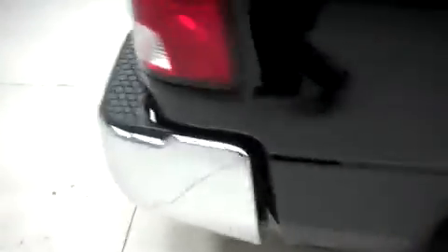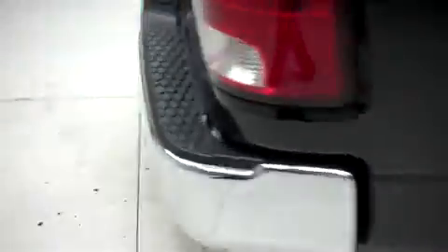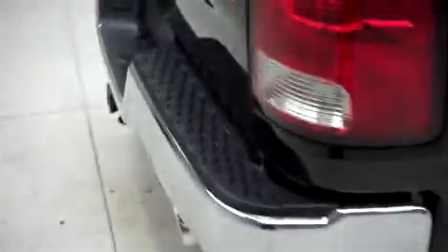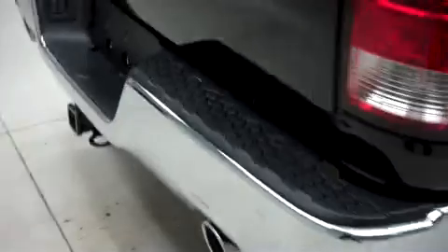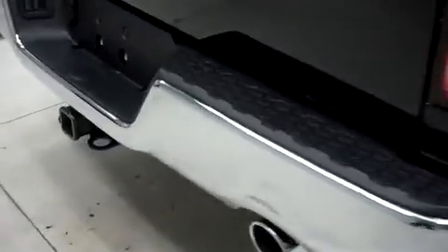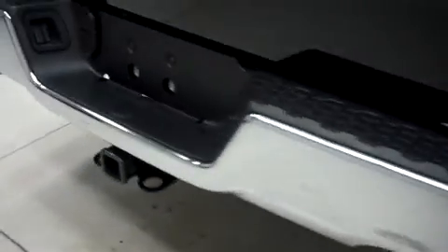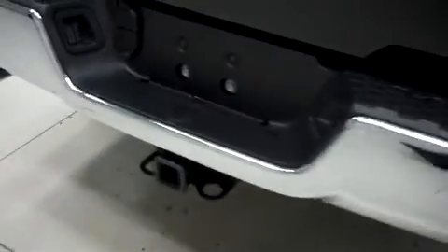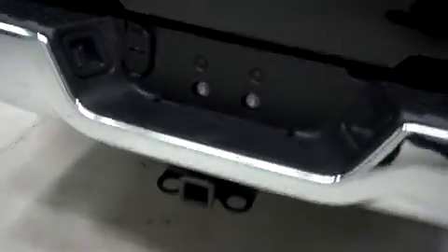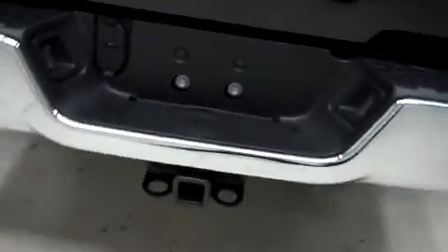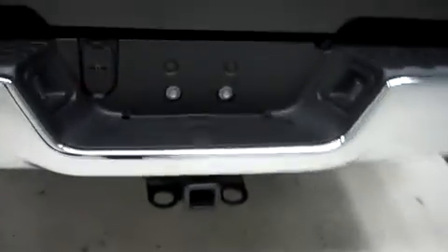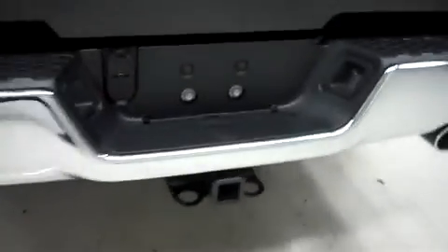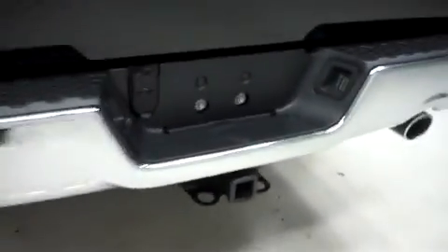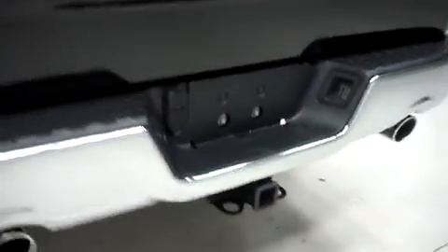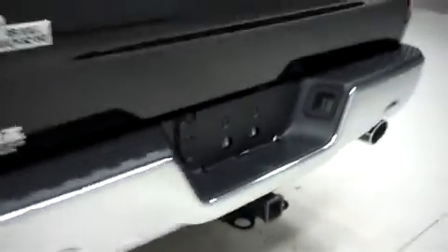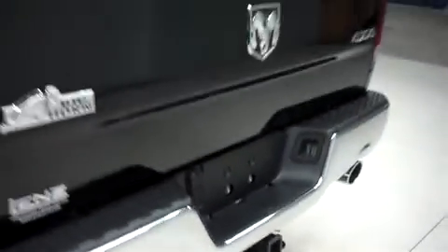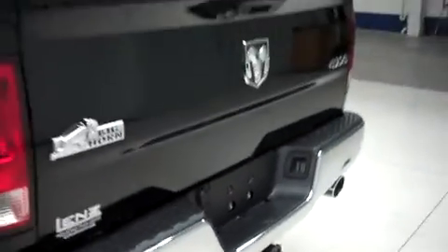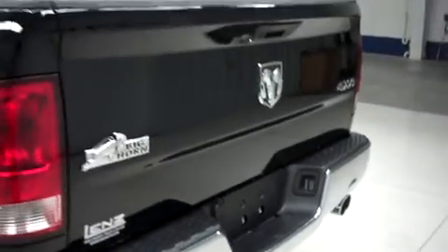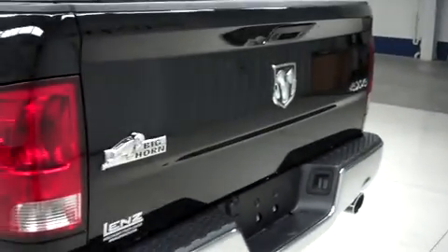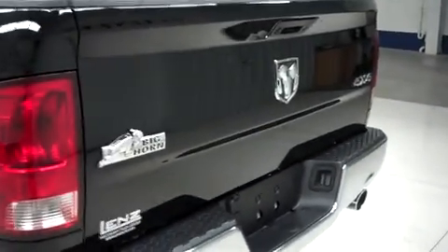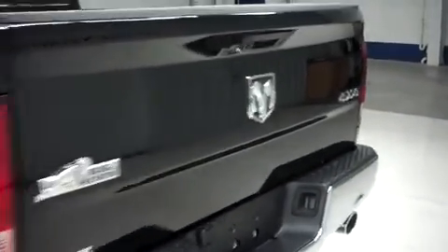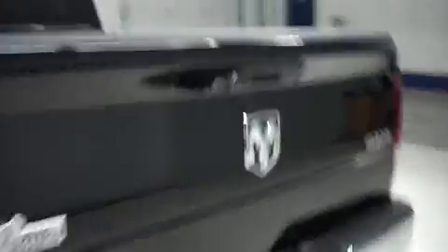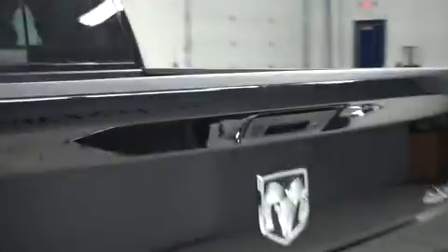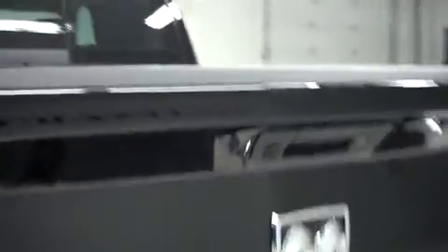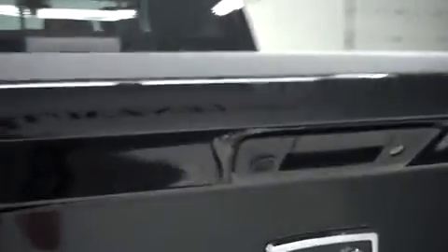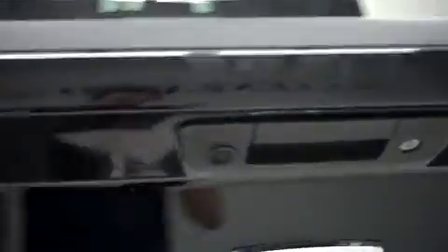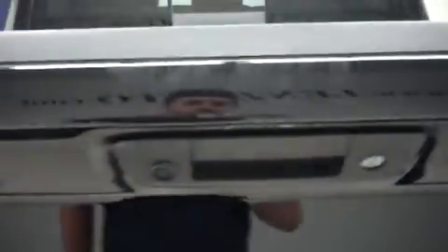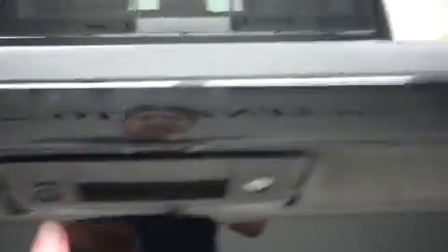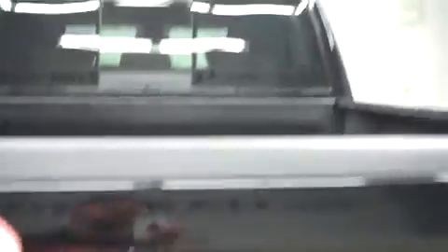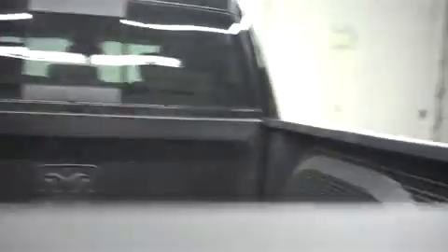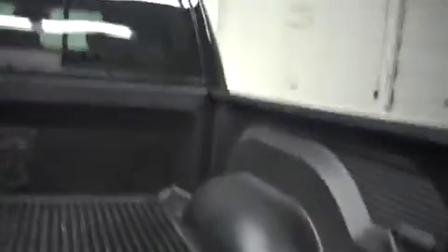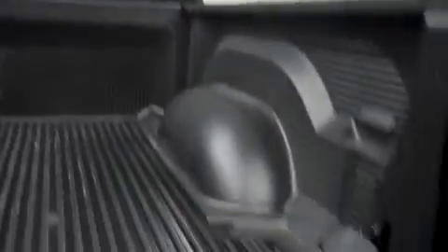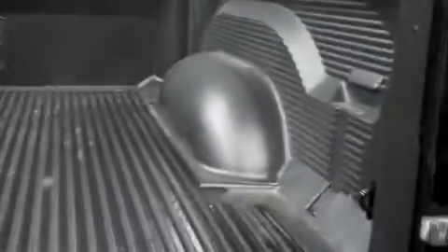This Dodge Ram has a factory bumper and towing package, dual exhaust, locking tailgate with reverse camera, and inside it has a drop-in bed liner.